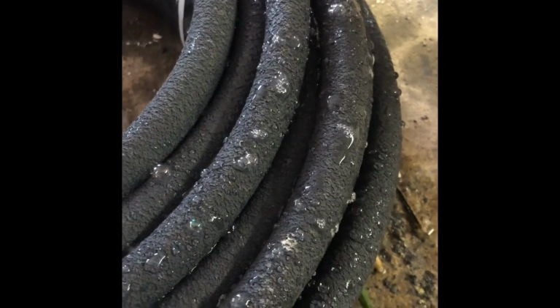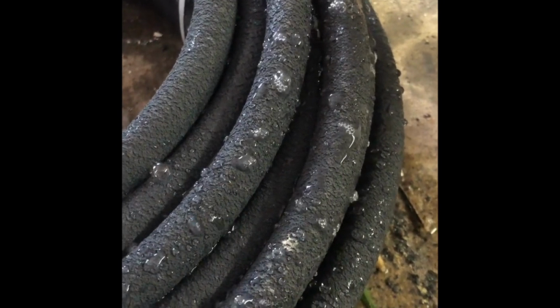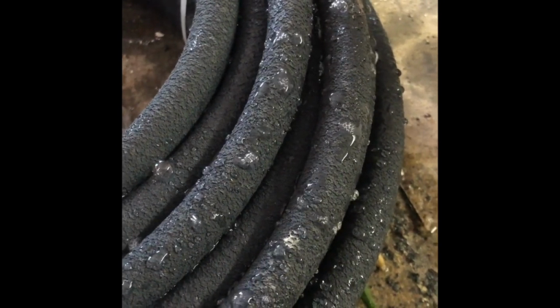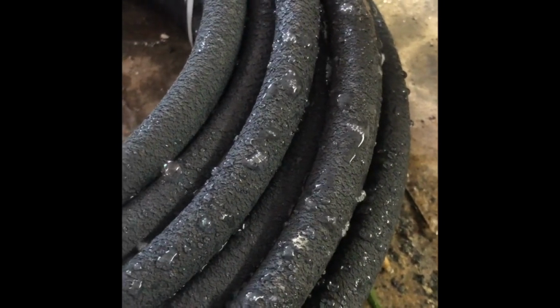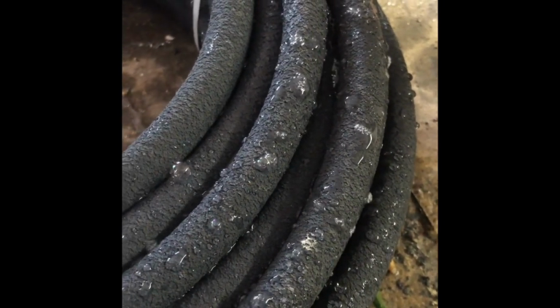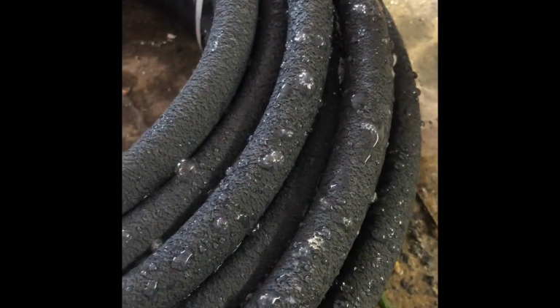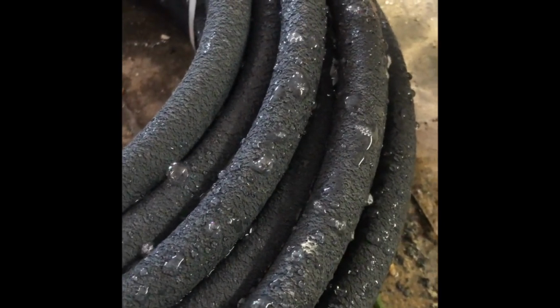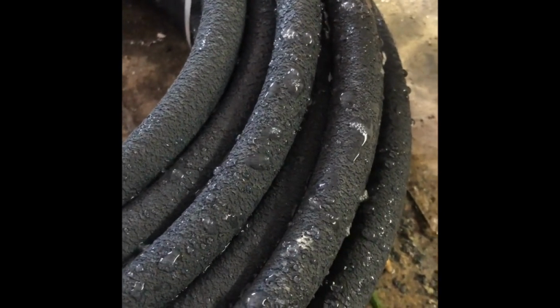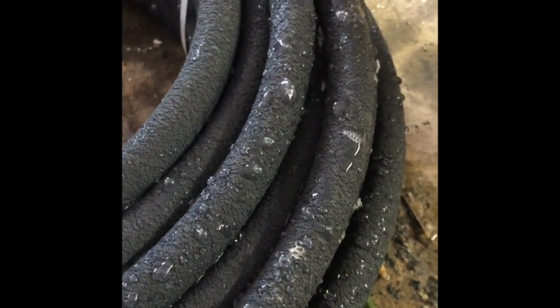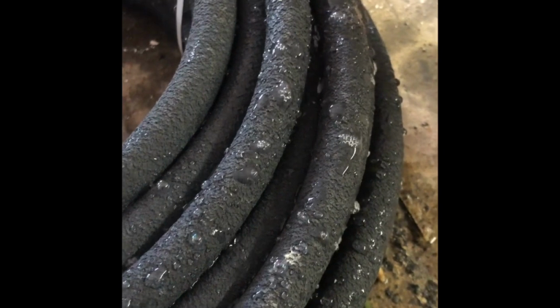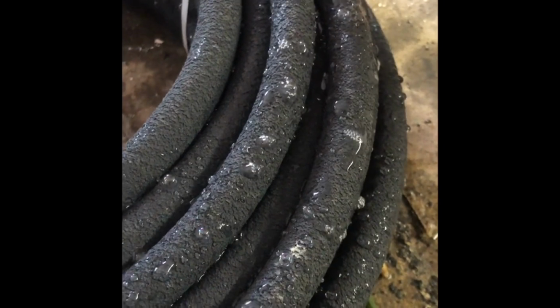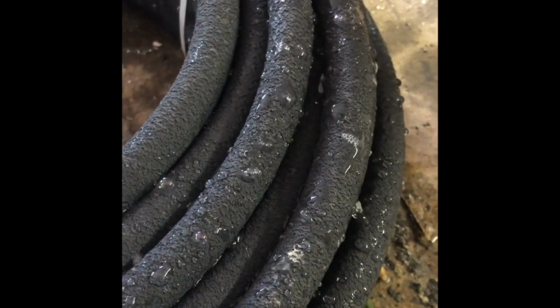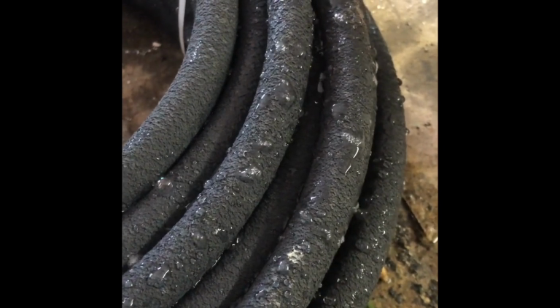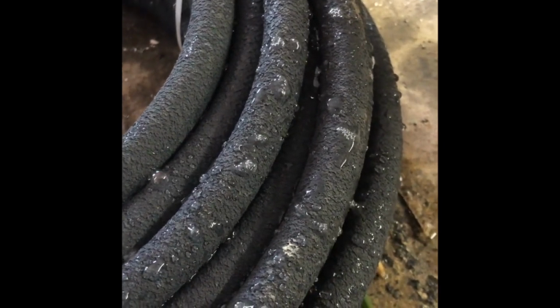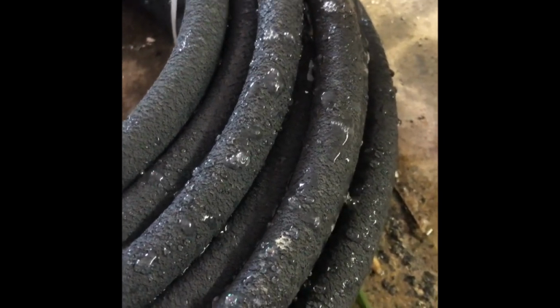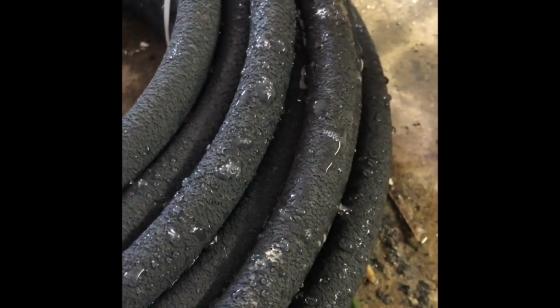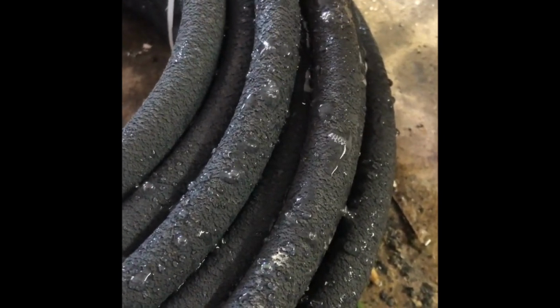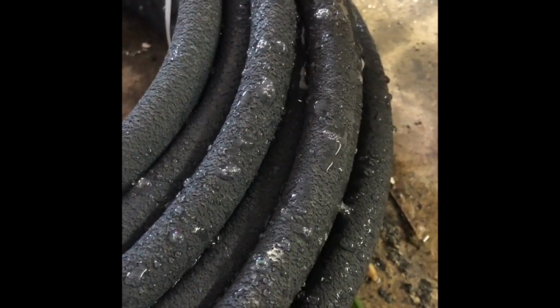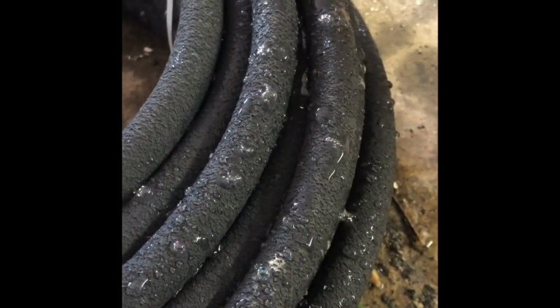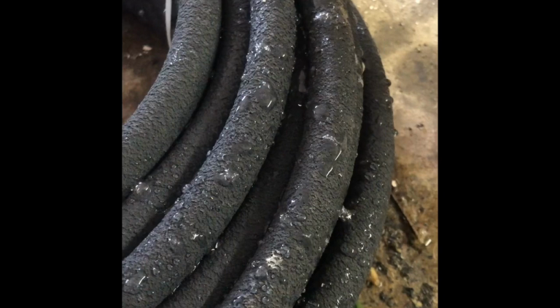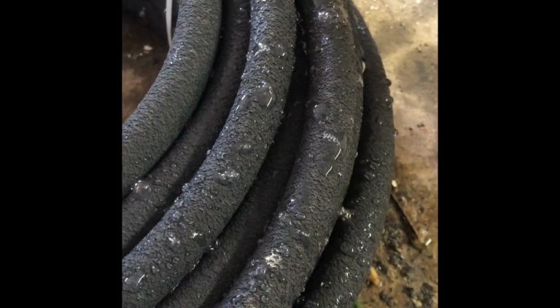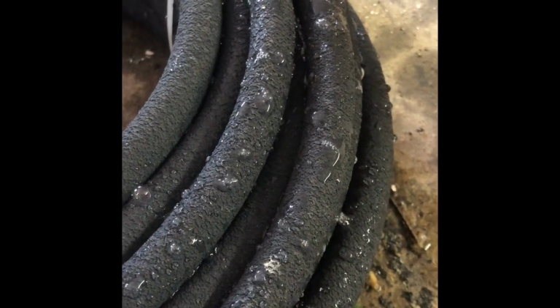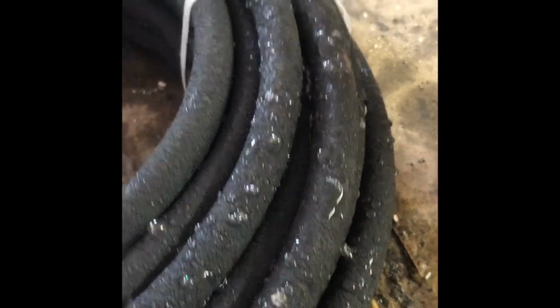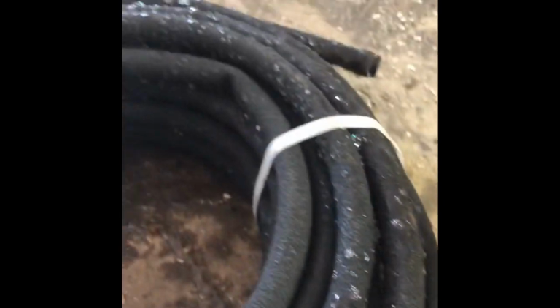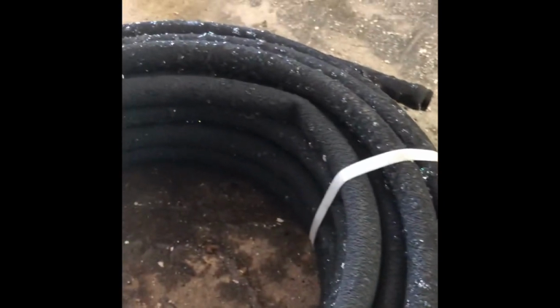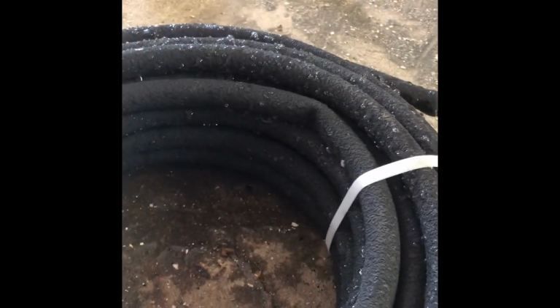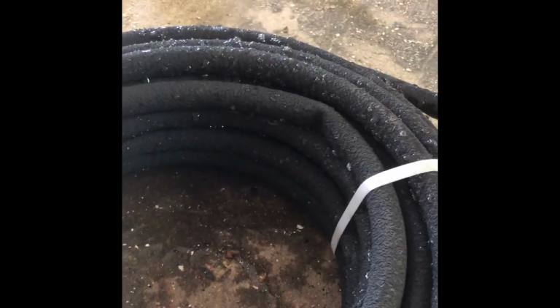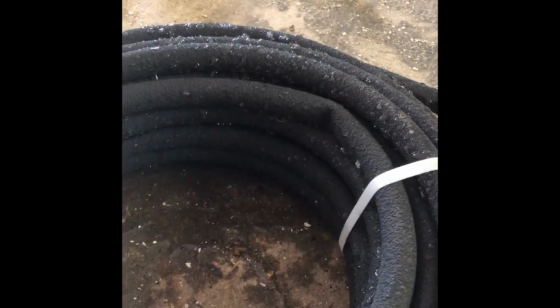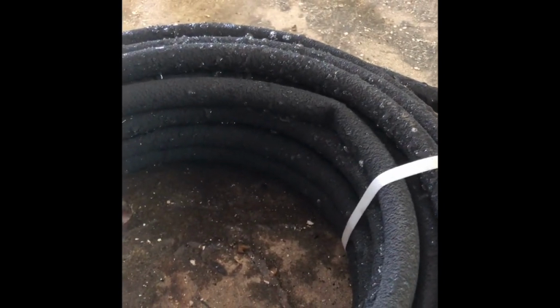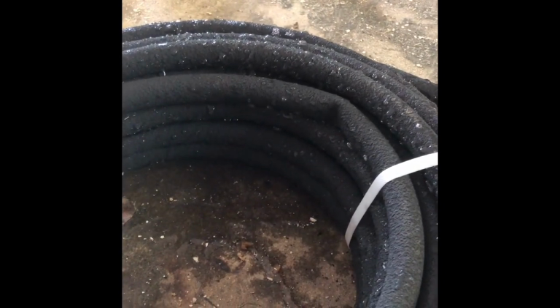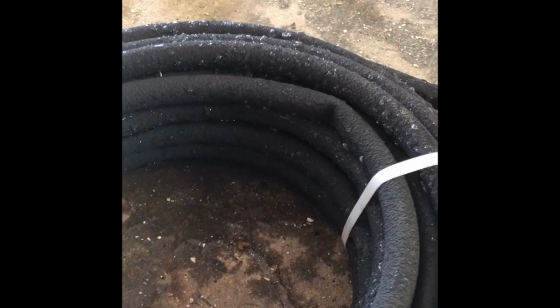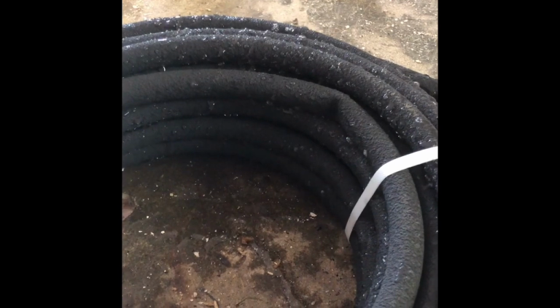This isn't a weighted airline tube, so we need to come up with a solution to keep it on the bottom of the lake. That's what we'll look at next and then see how we construct it from there.